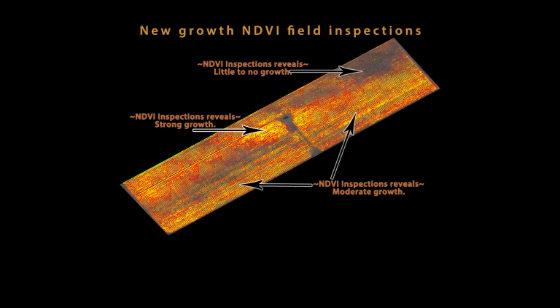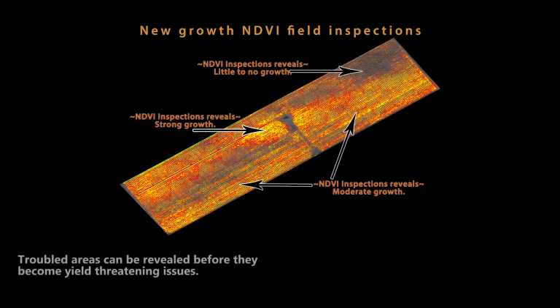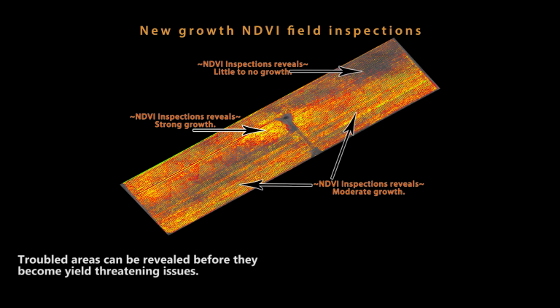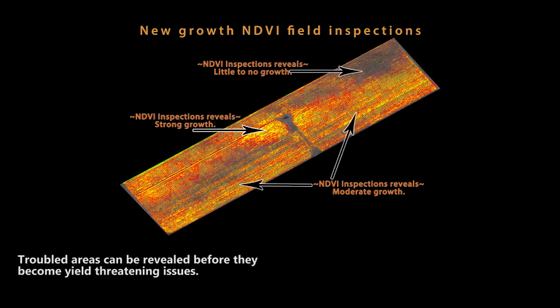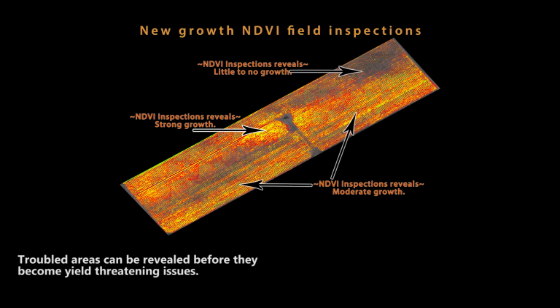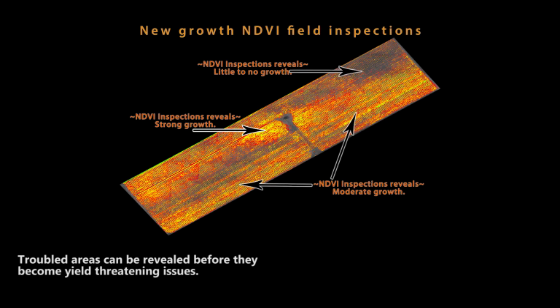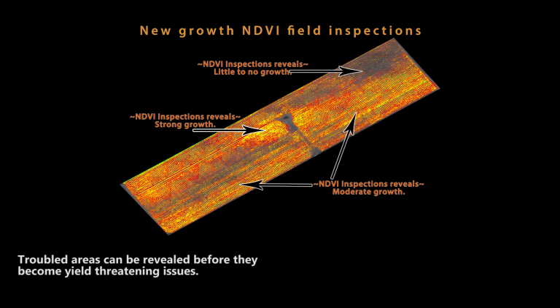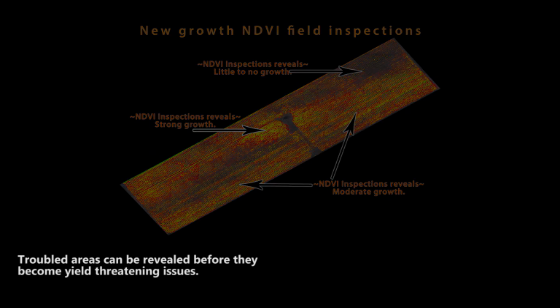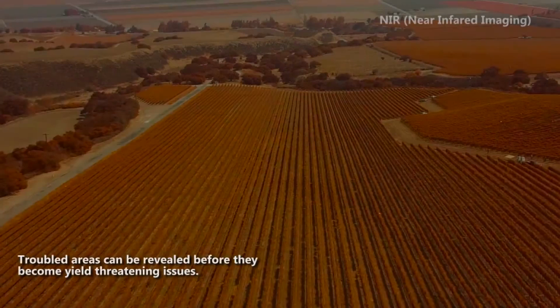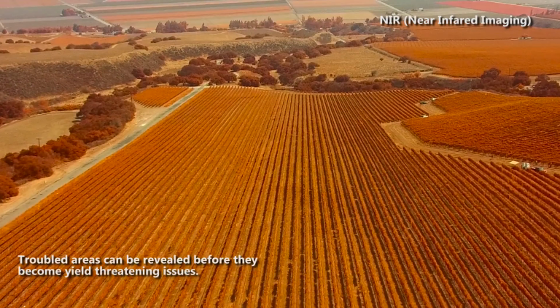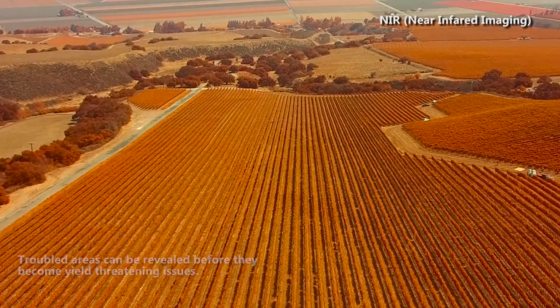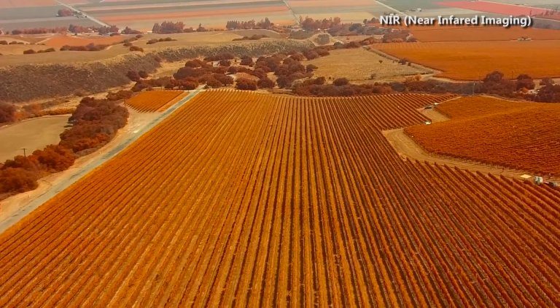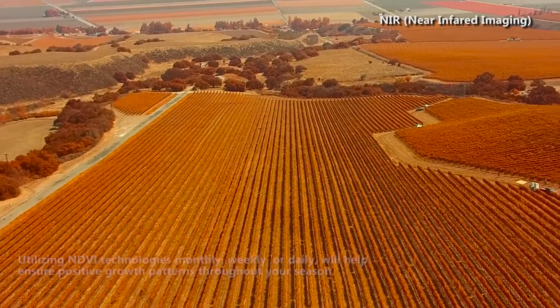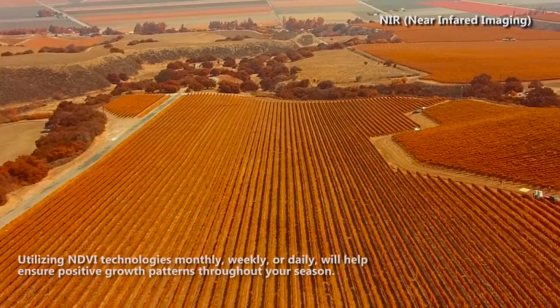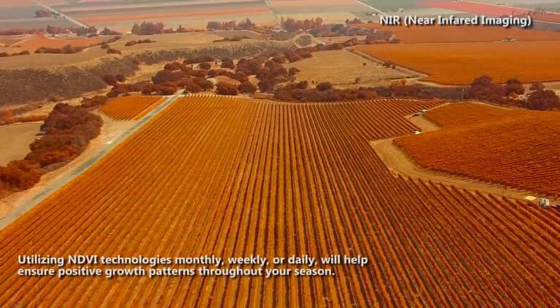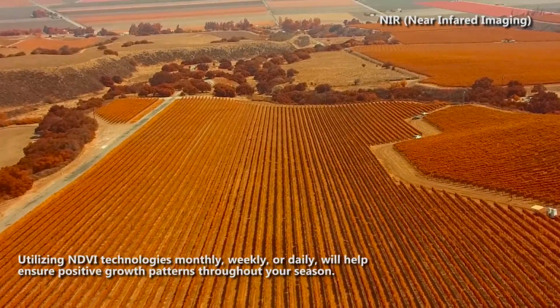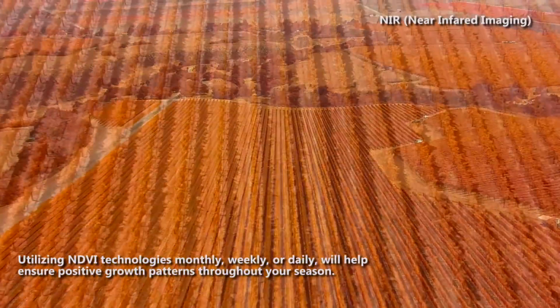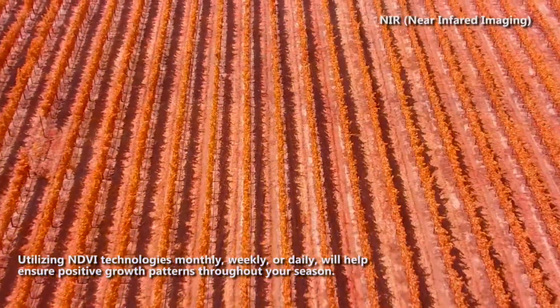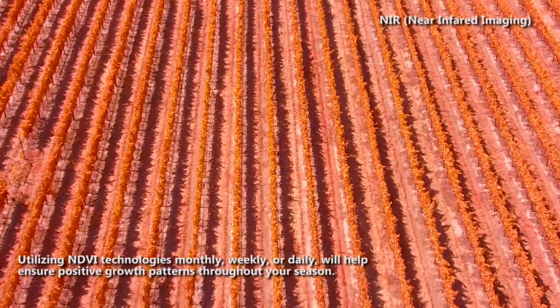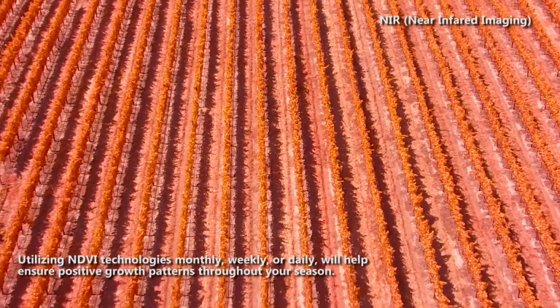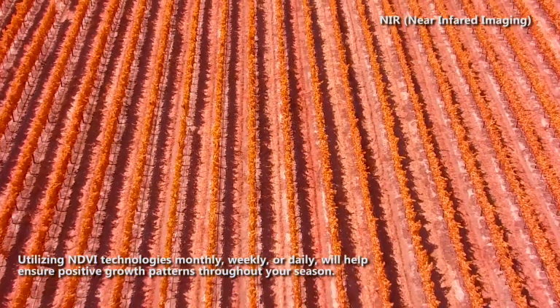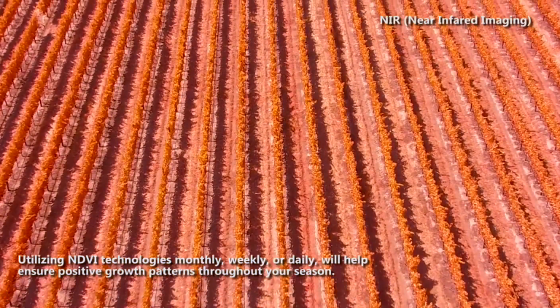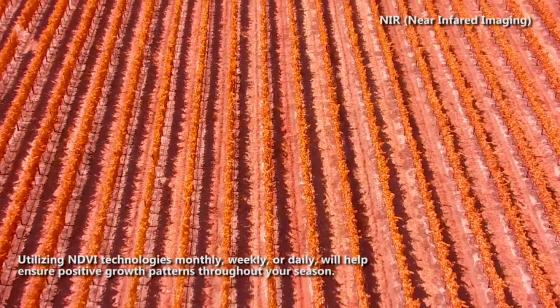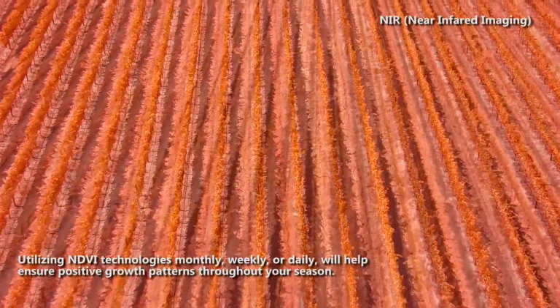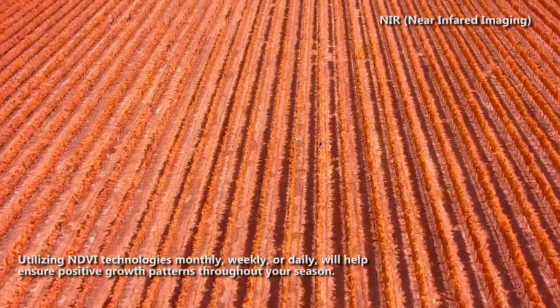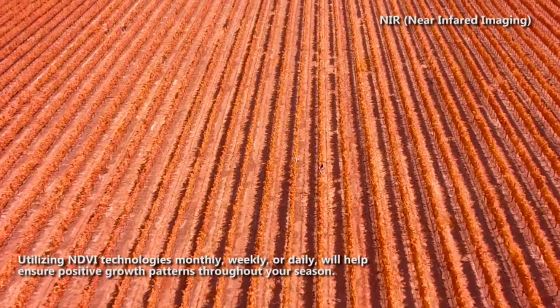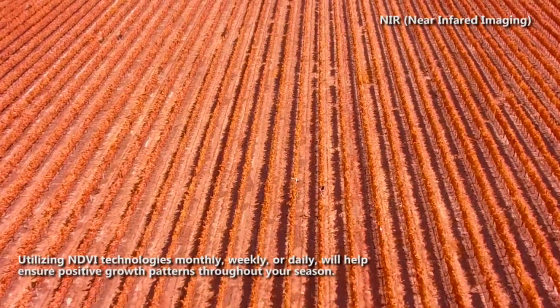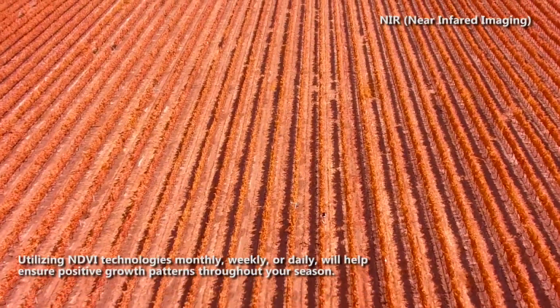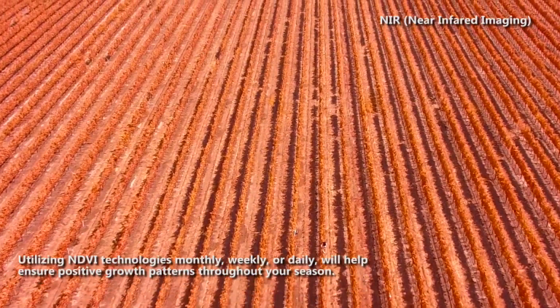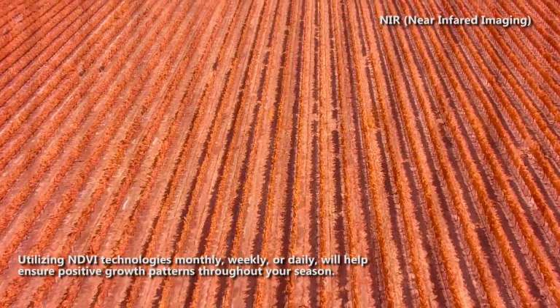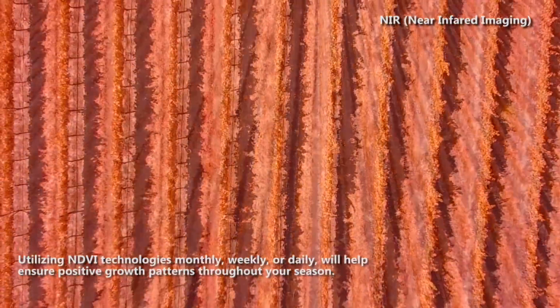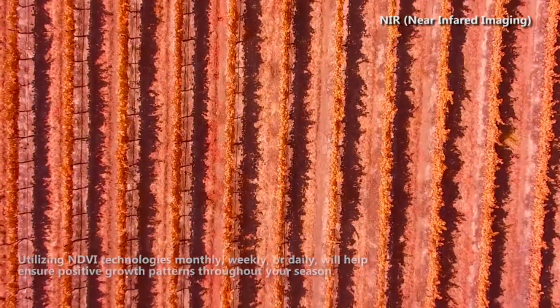Troubled areas can be revealed before they become yield-threatening issues. Utilizing NDVI technologies monthly, weekly, or daily will help ensure positive growth patterns throughout your season.